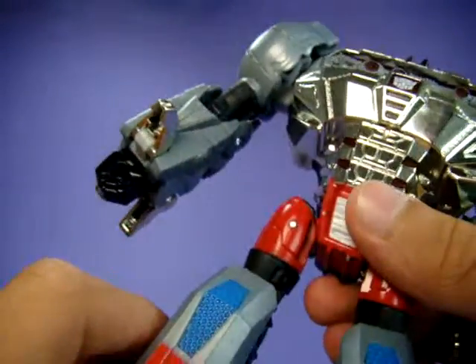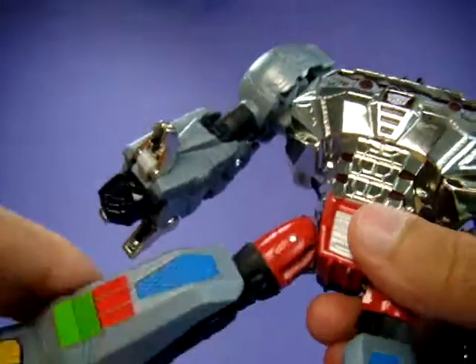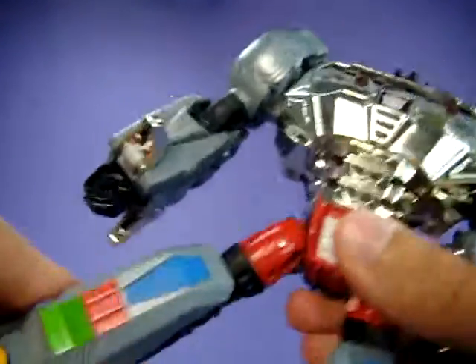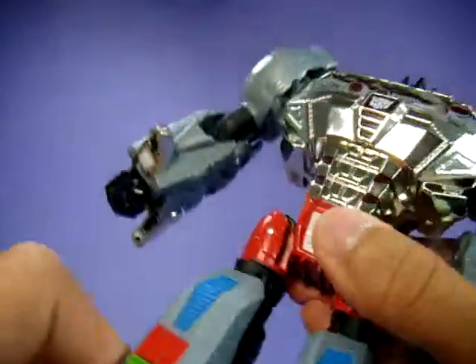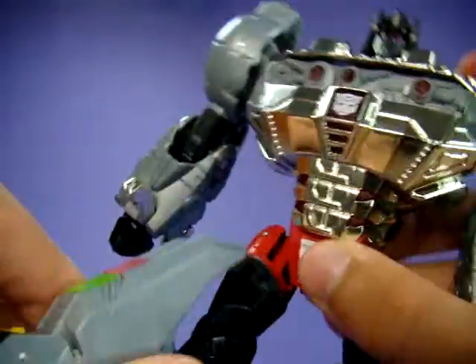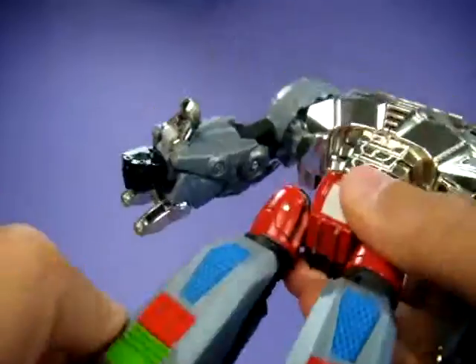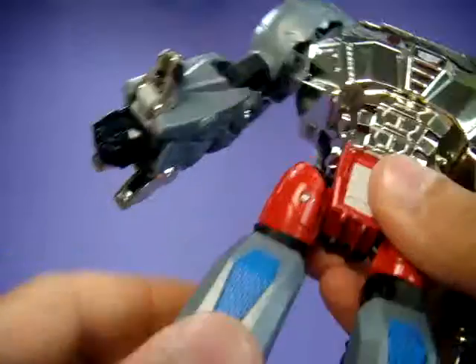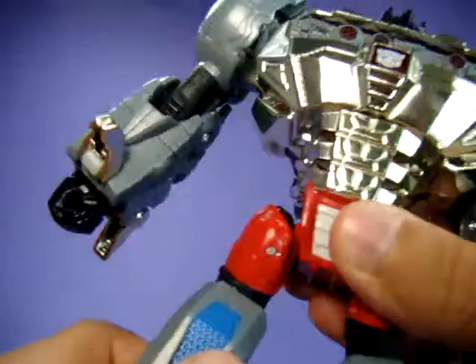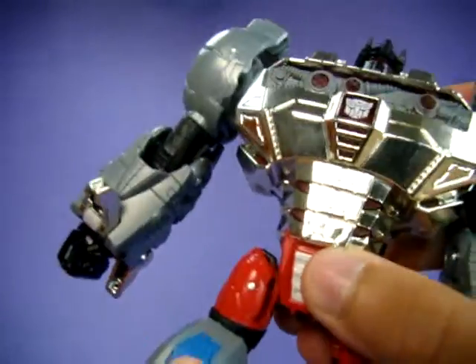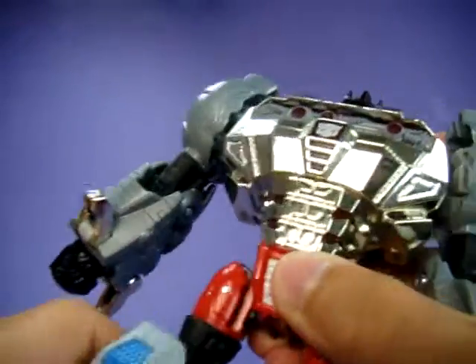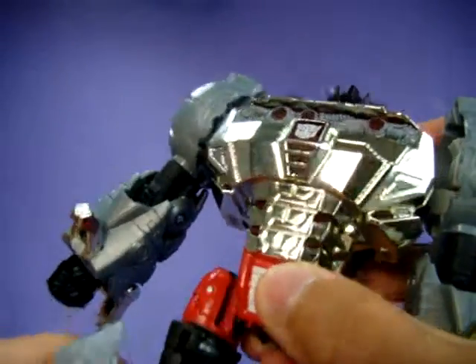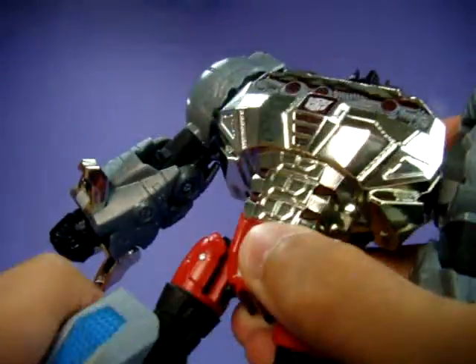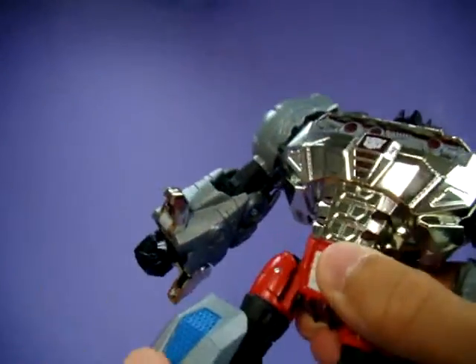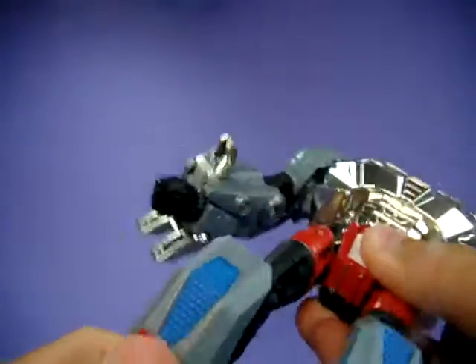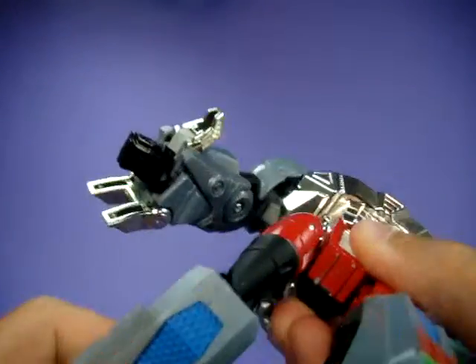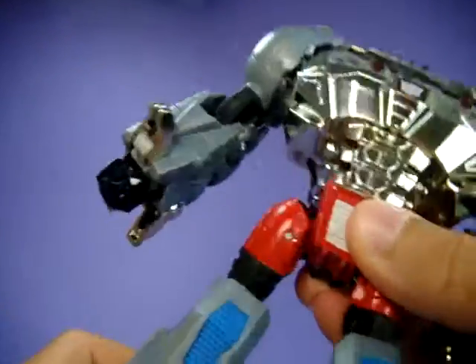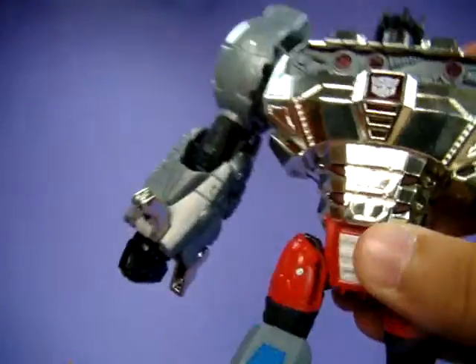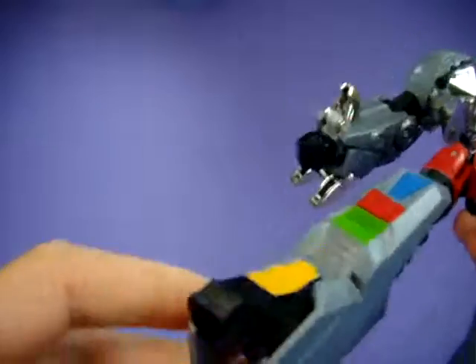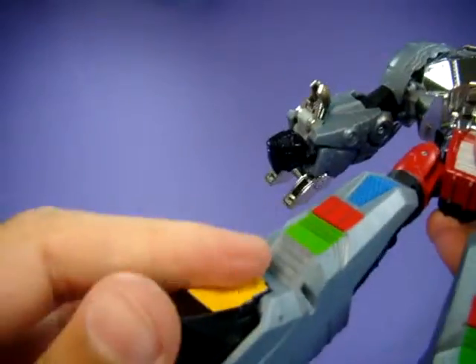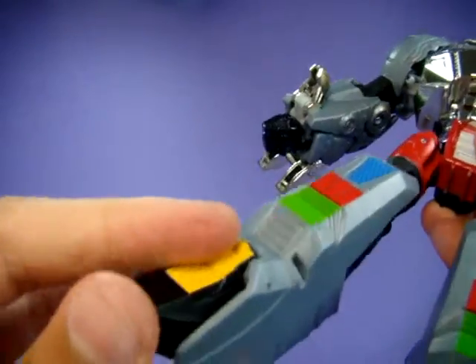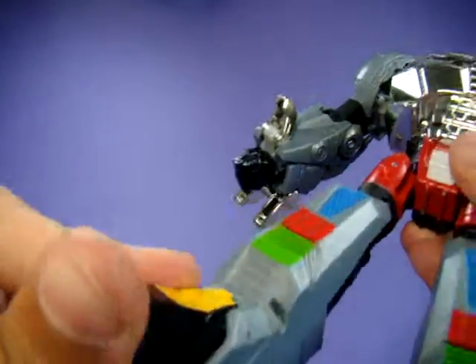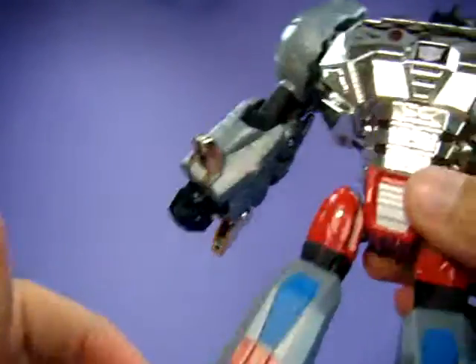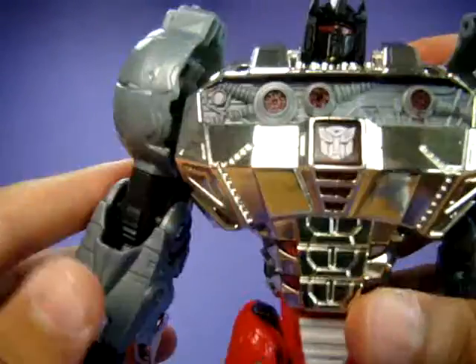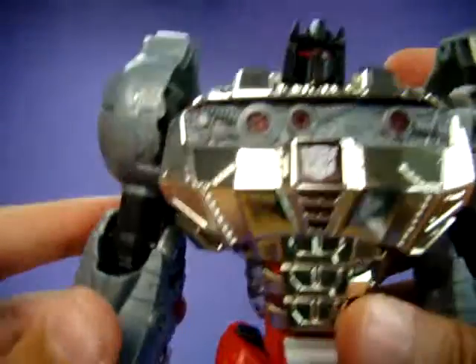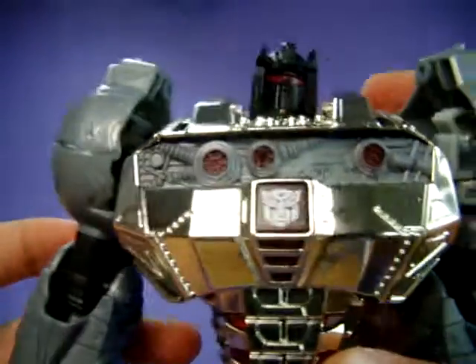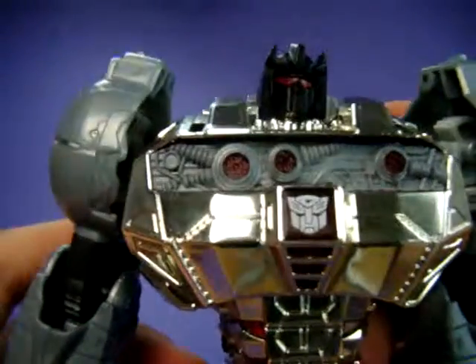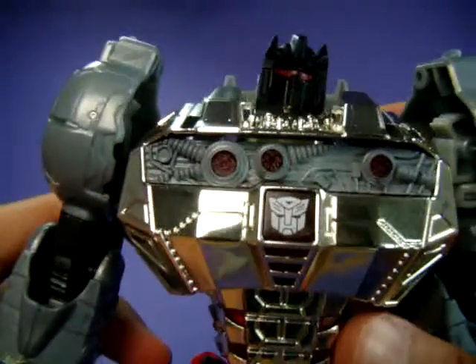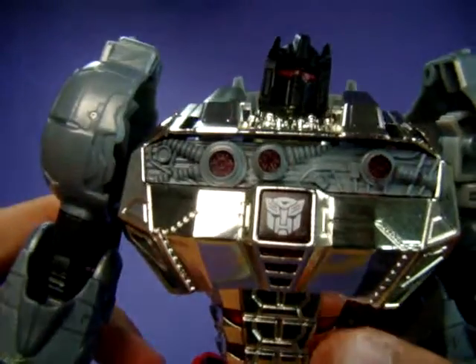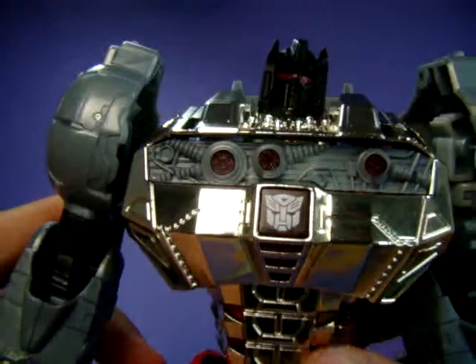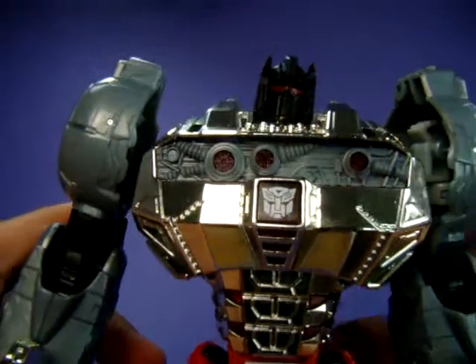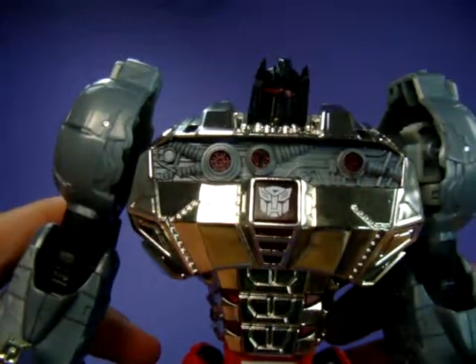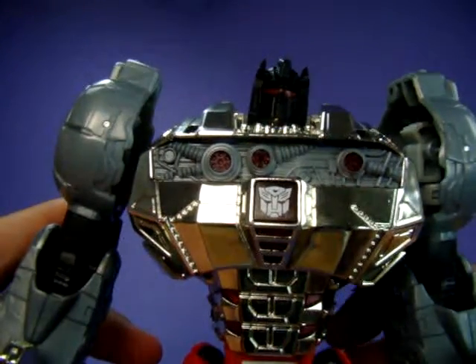He has universal joints at the hip, a thigh swivel, ratcheting knee, and foot pivot because of the transformation.